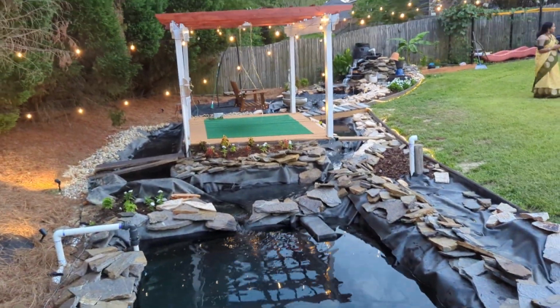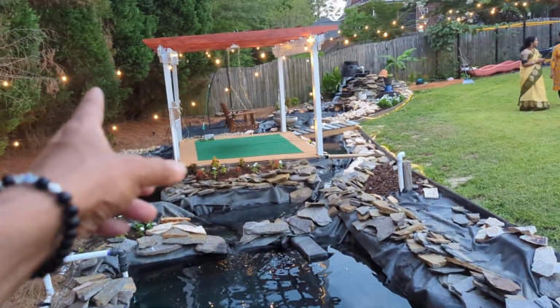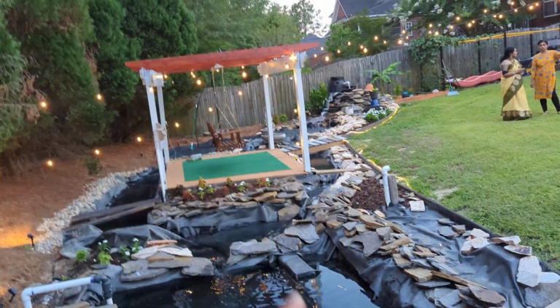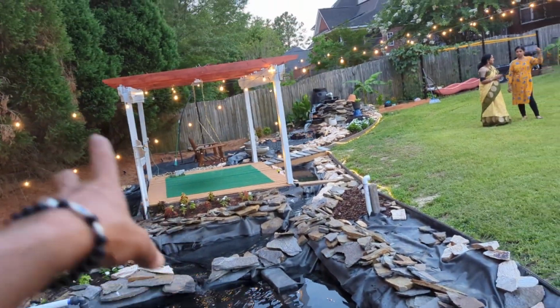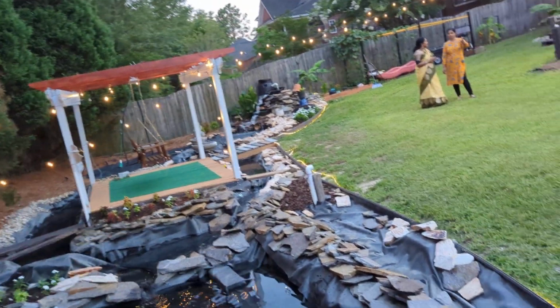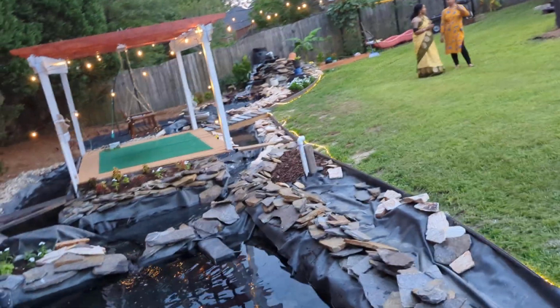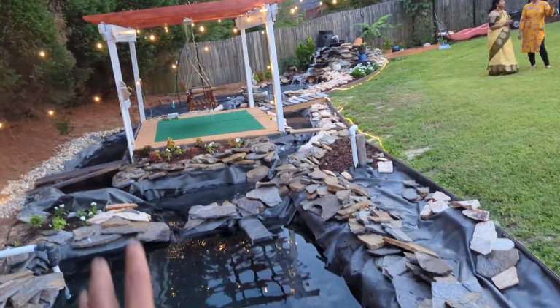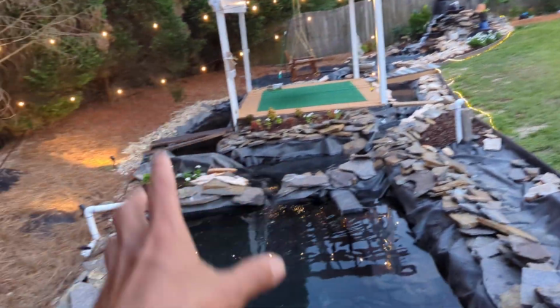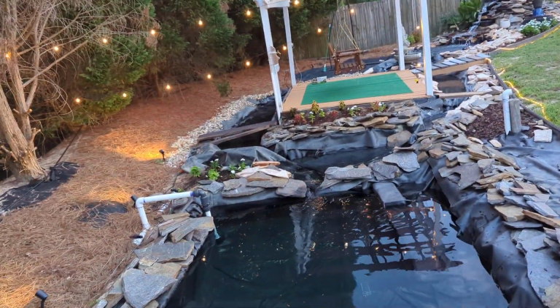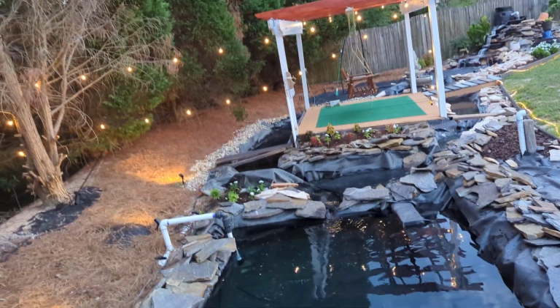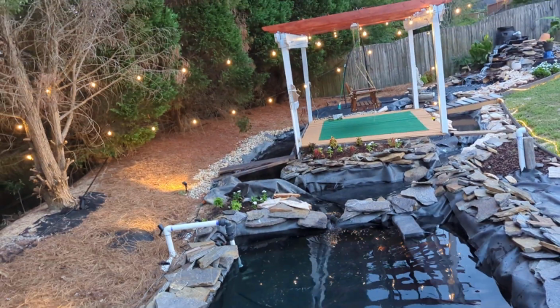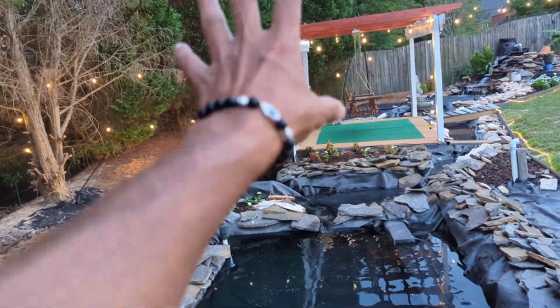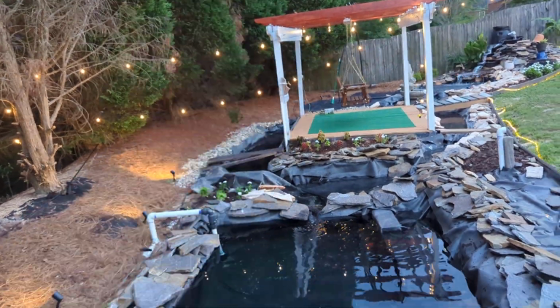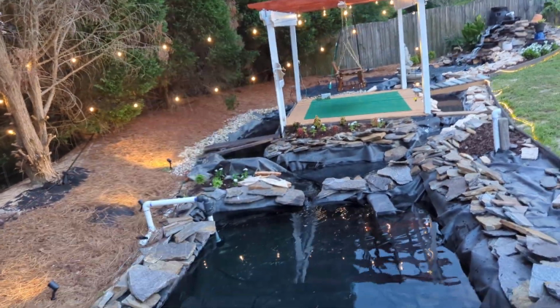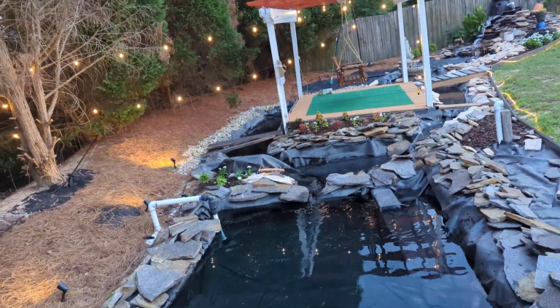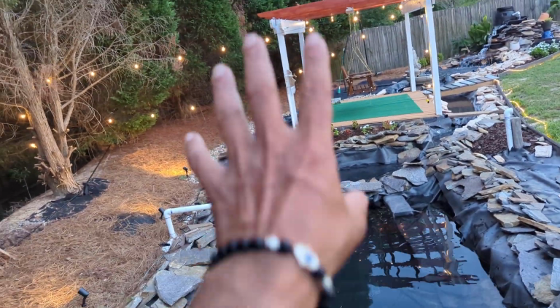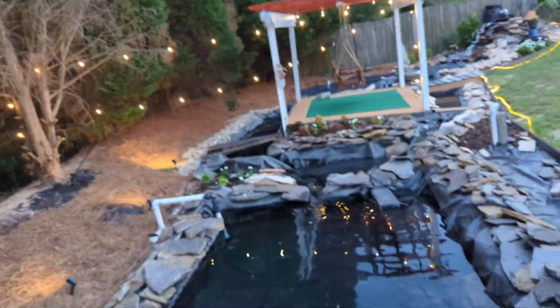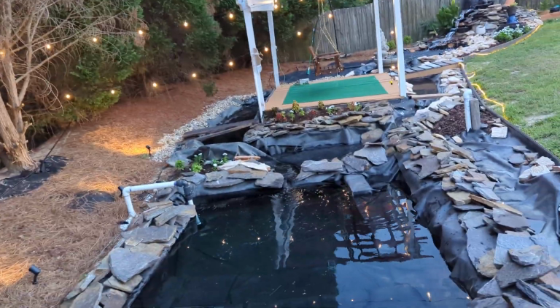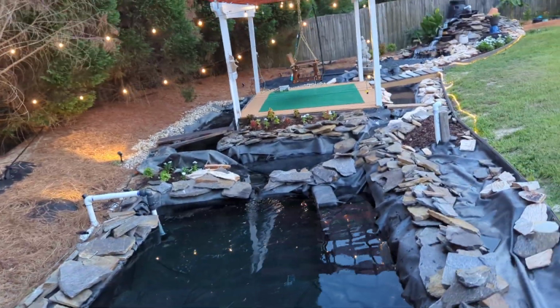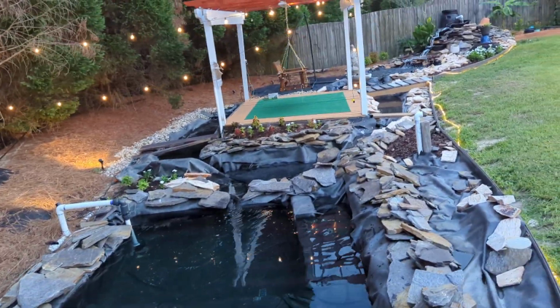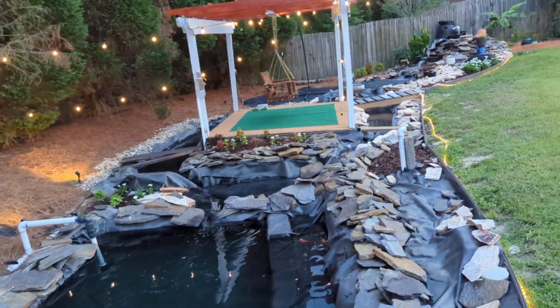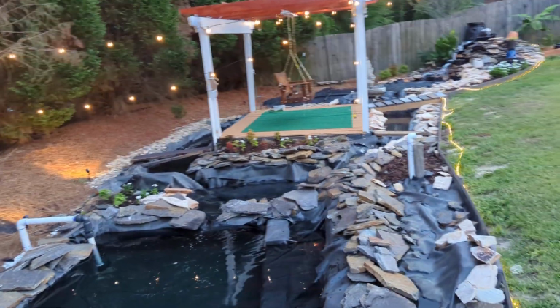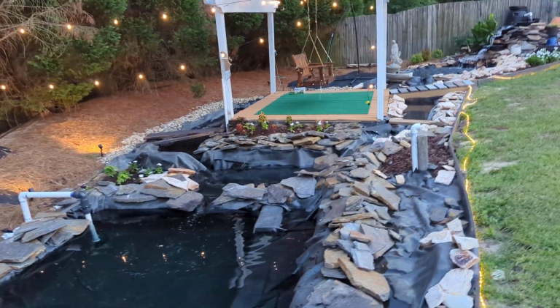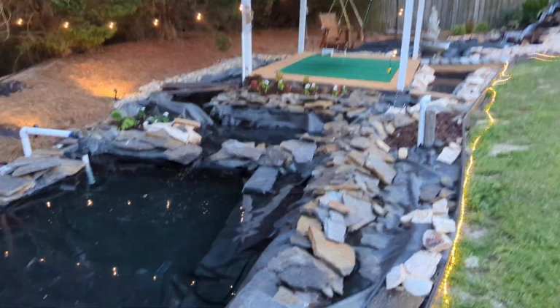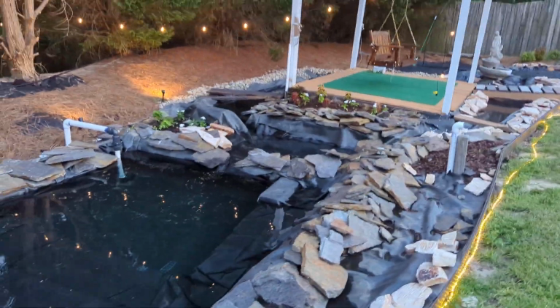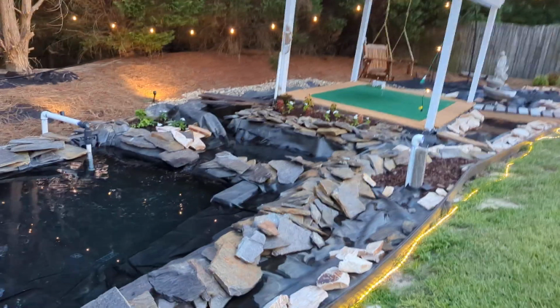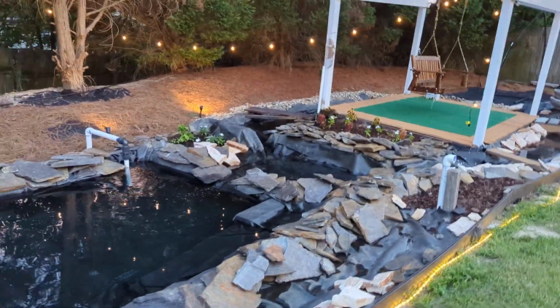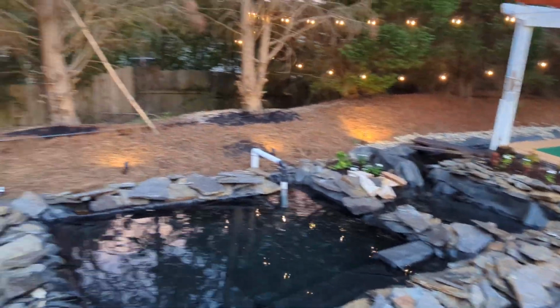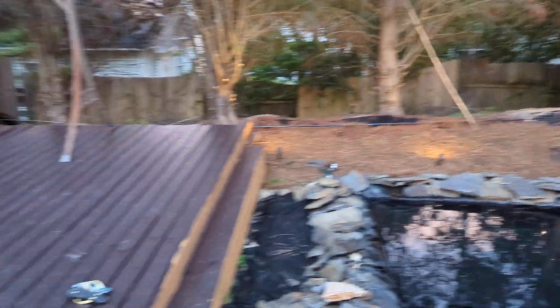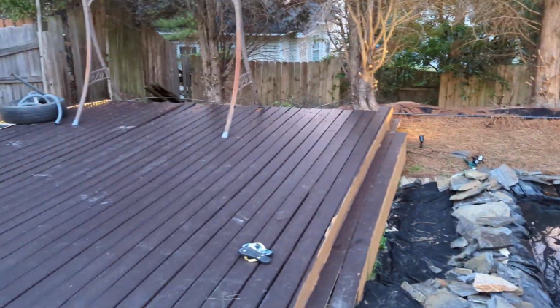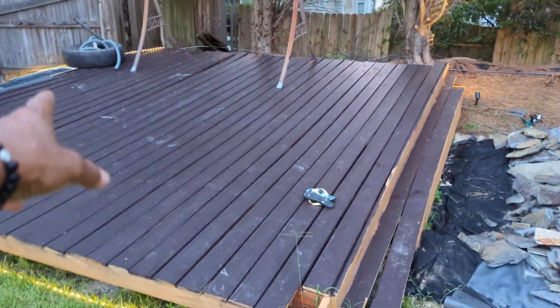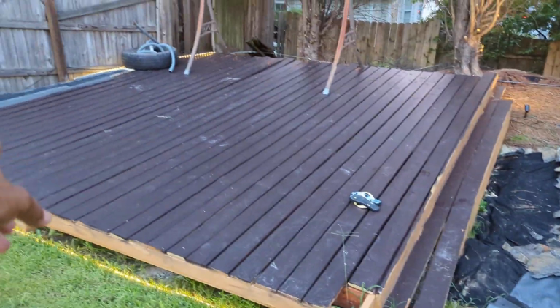We're going to build a bridge going that way, so it'll have a little rainbow bridge going all across. And where I'm standing you can see the view — there's a little patio here.